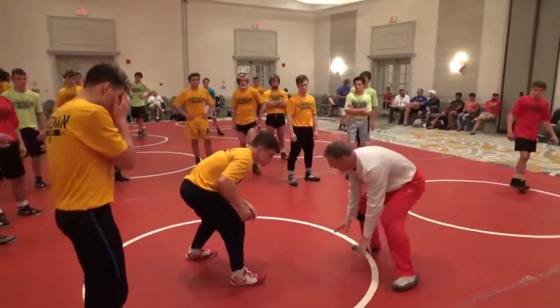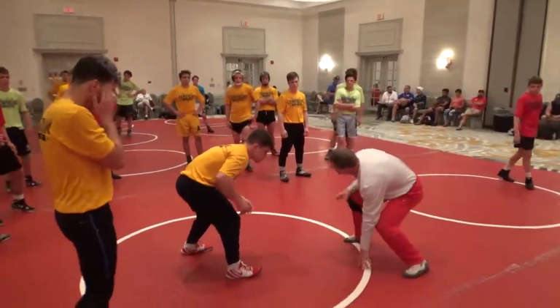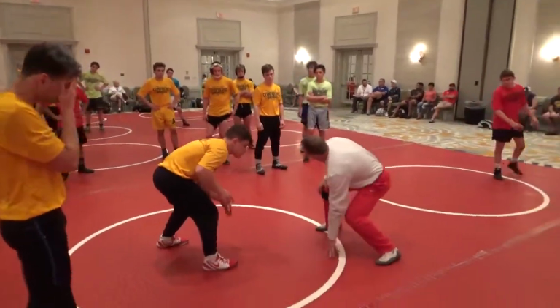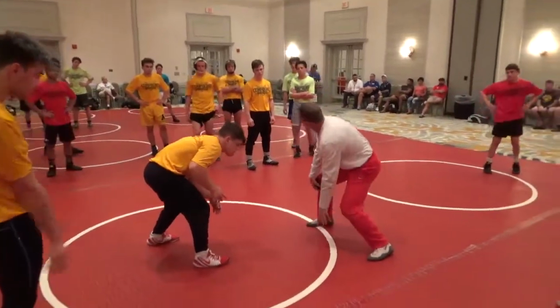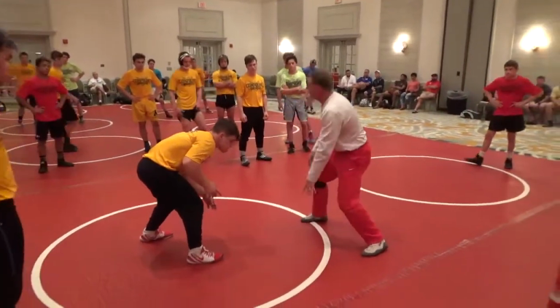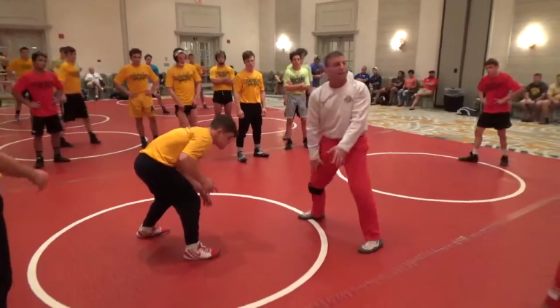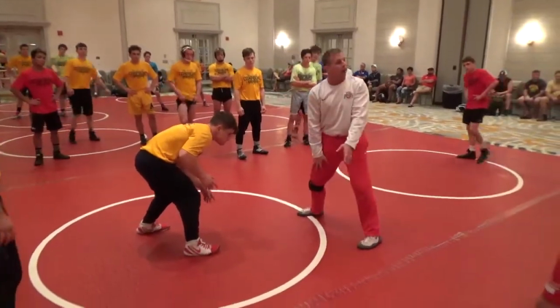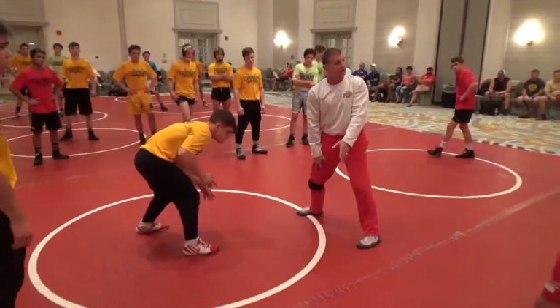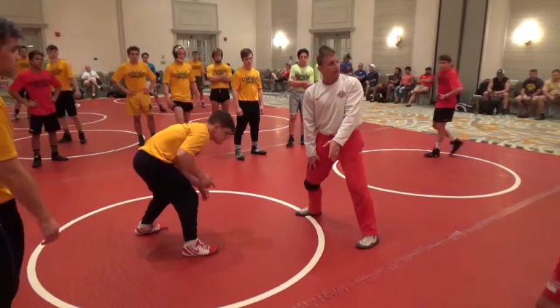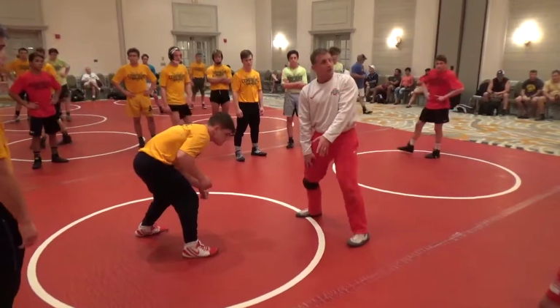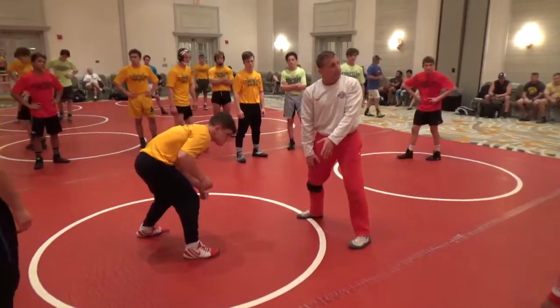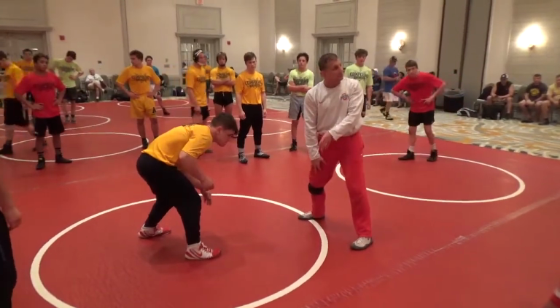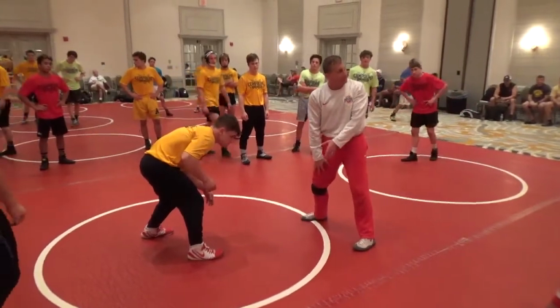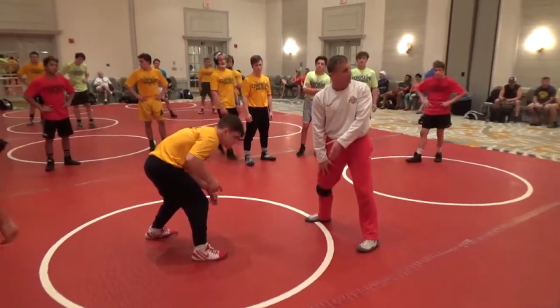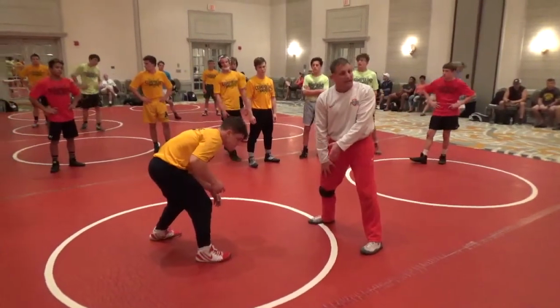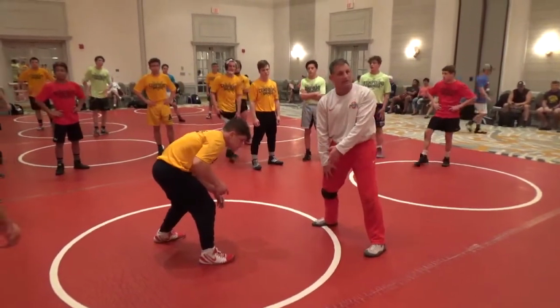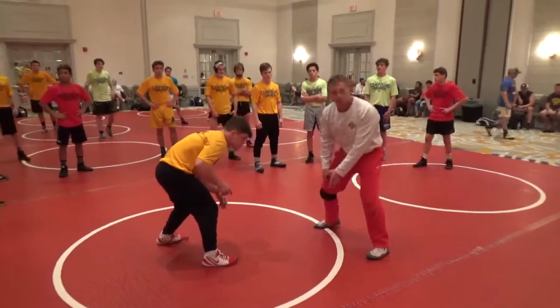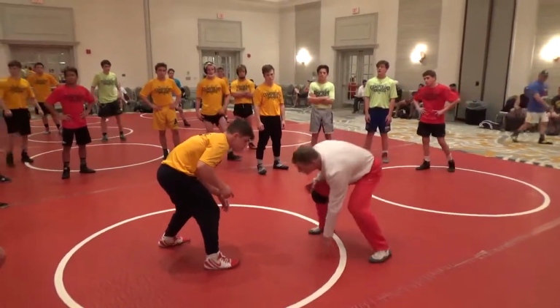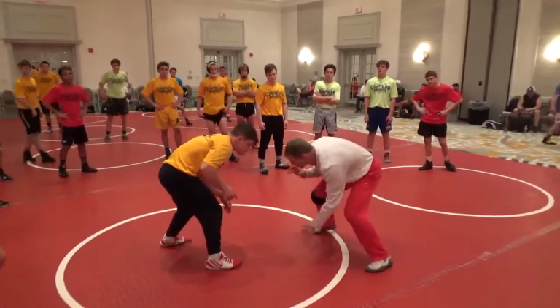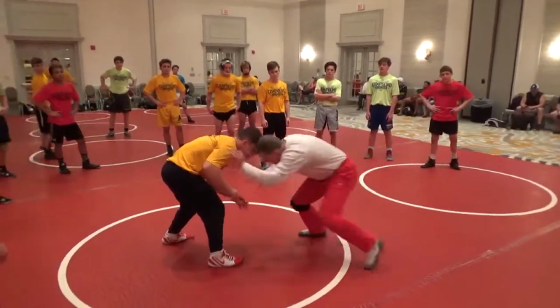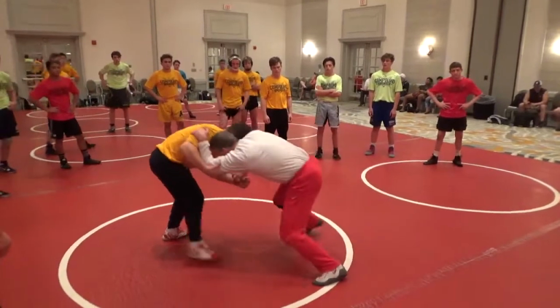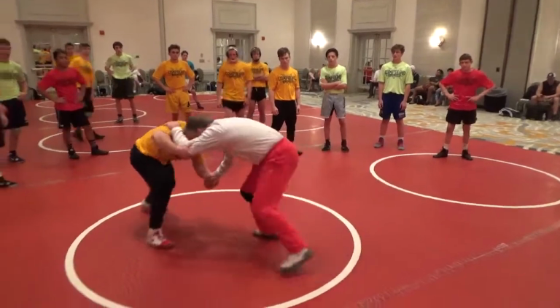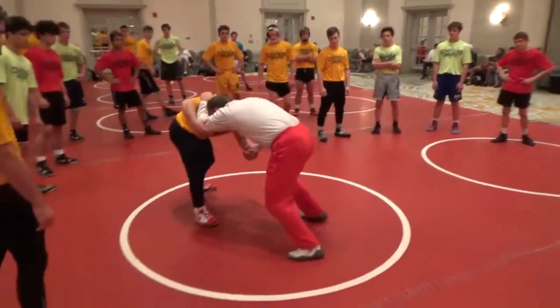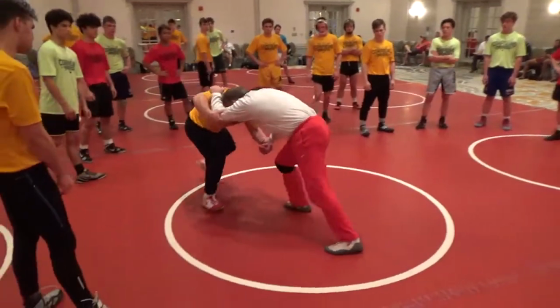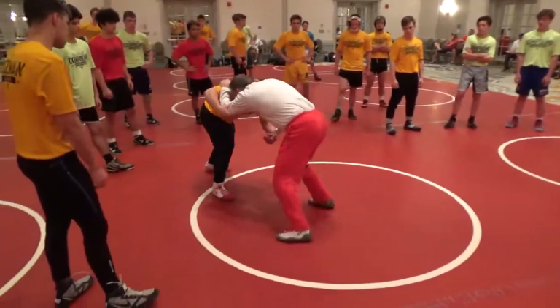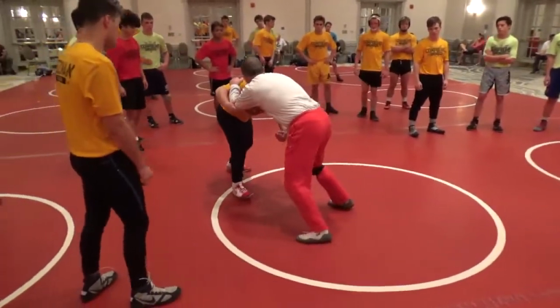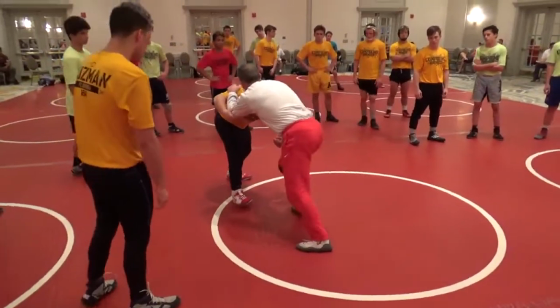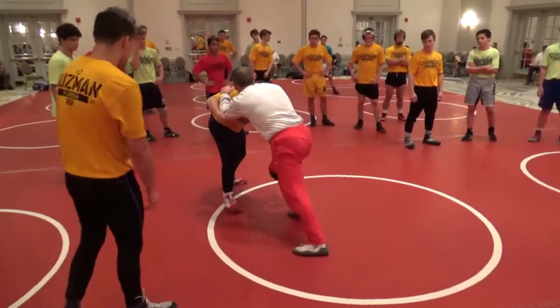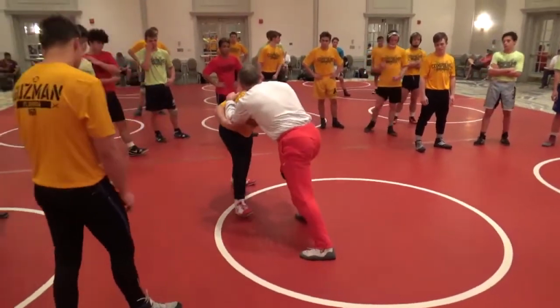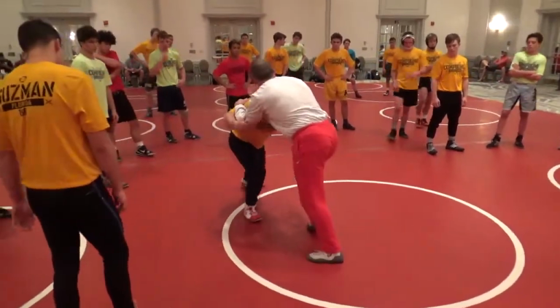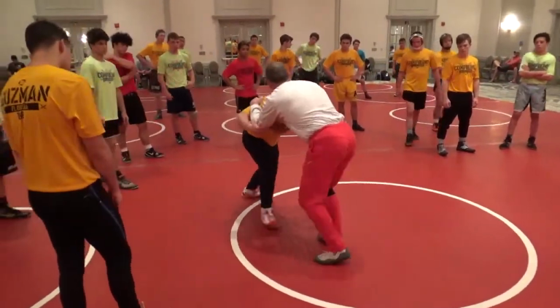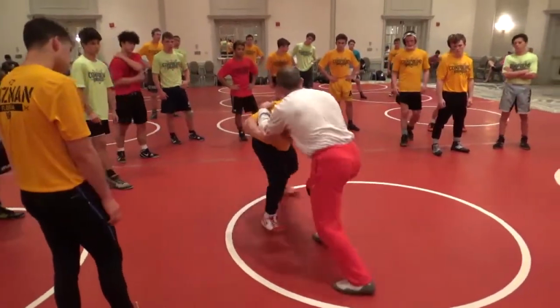Protect yourself. It's a combat sport. He's trying to pick you up and slam you — act like it. Protect yourself. Inside's high risk, back him up. Now I feel him start to push back in there. Where did he go?